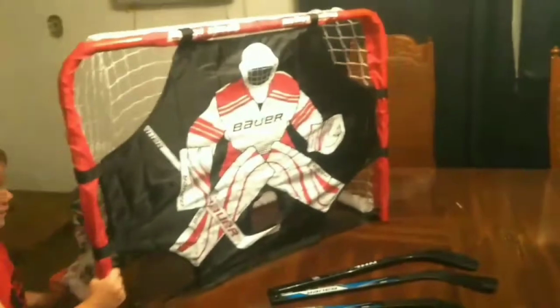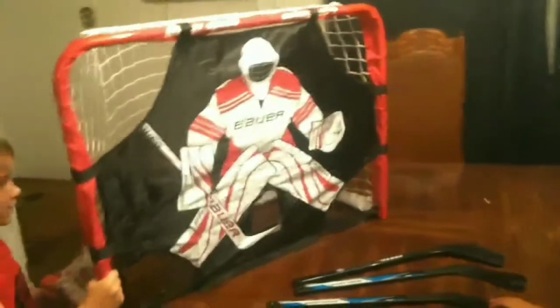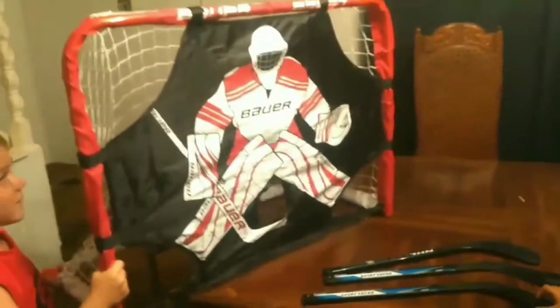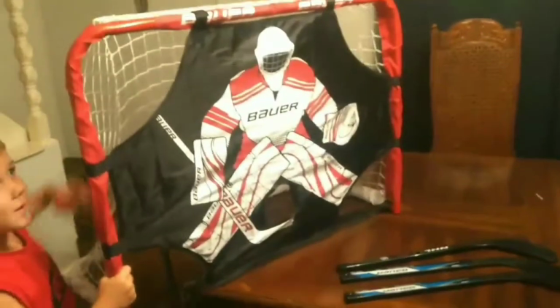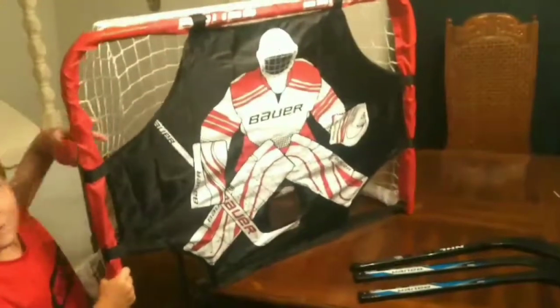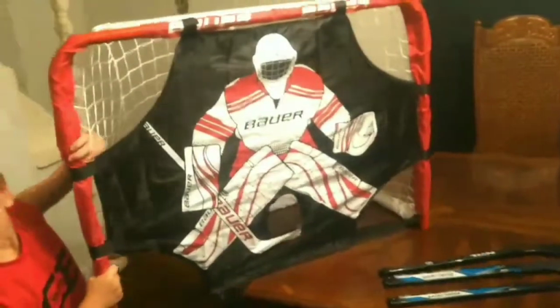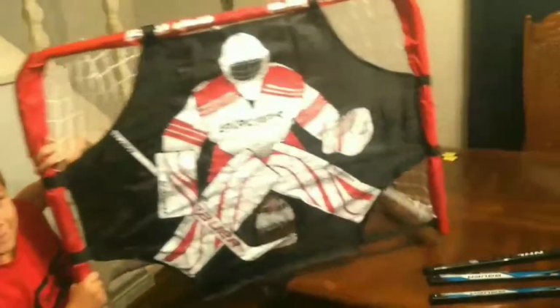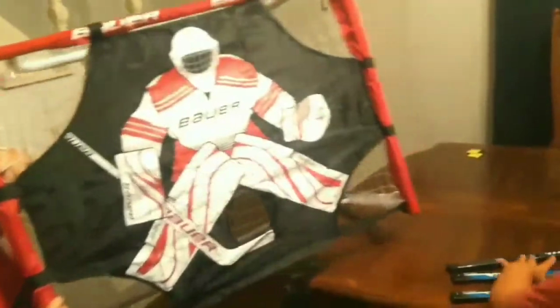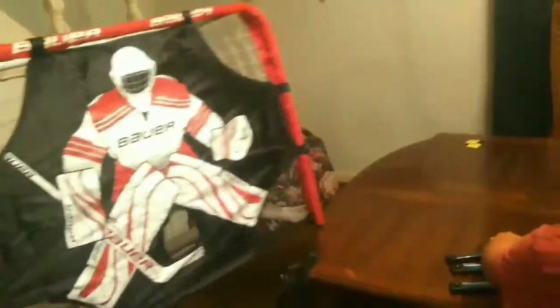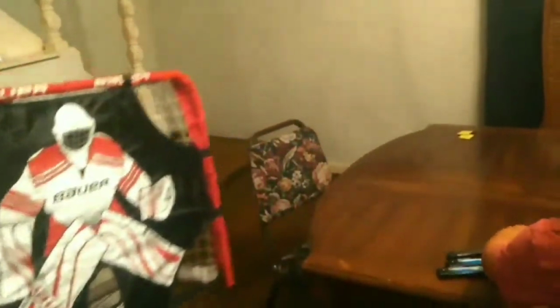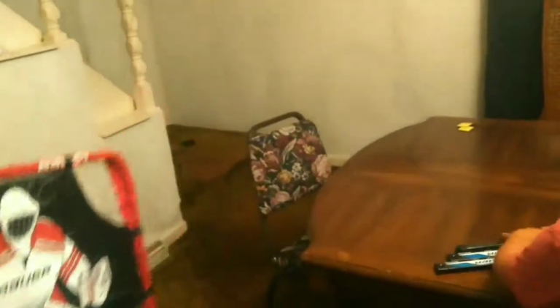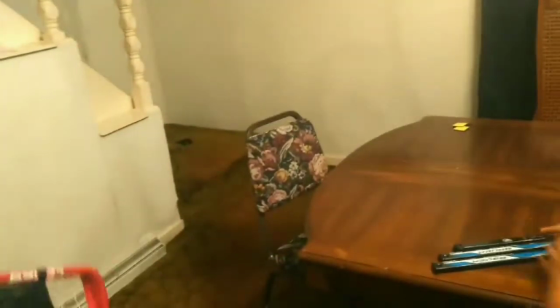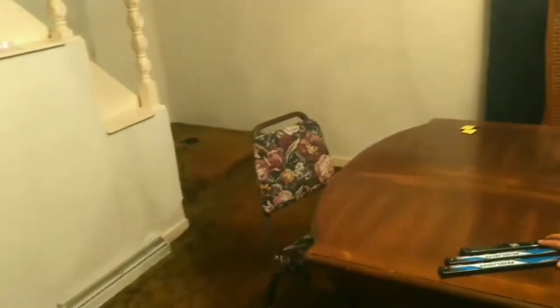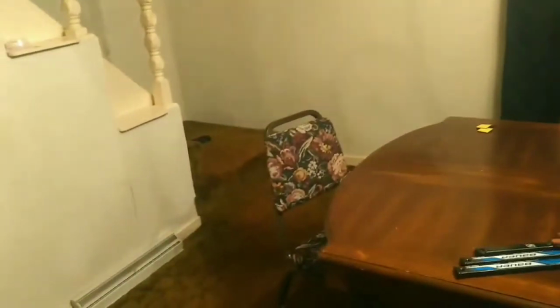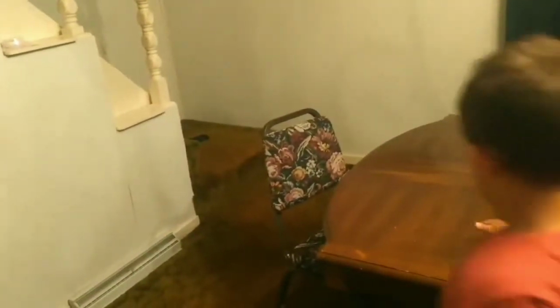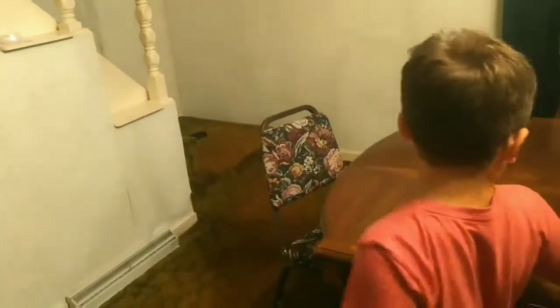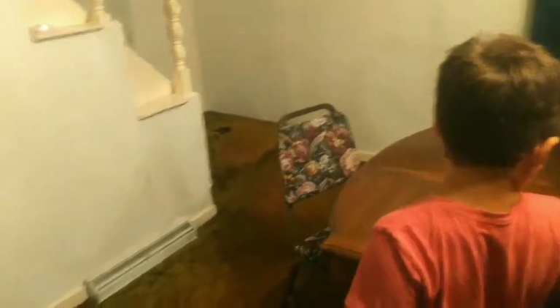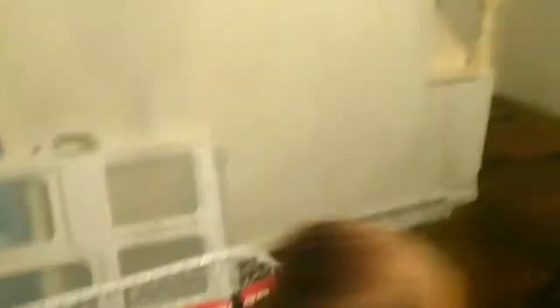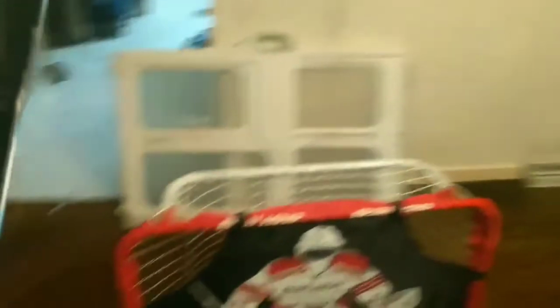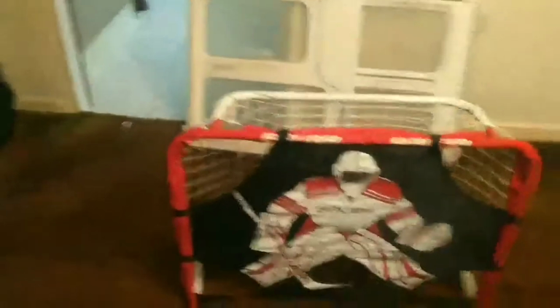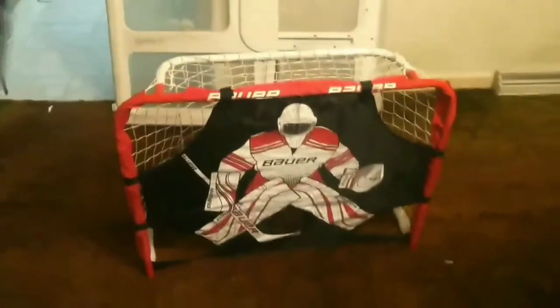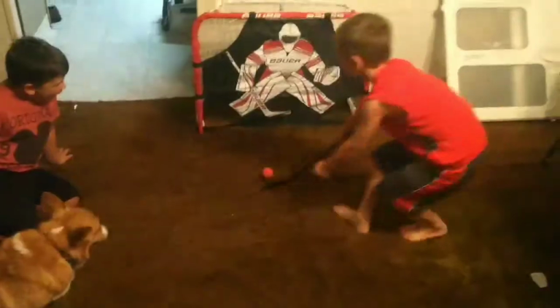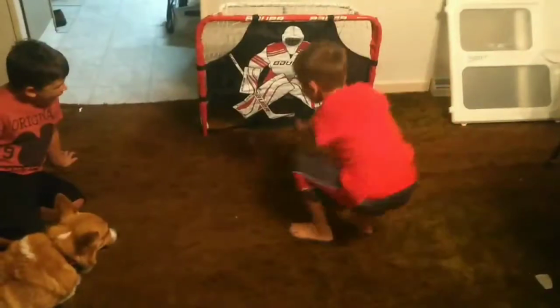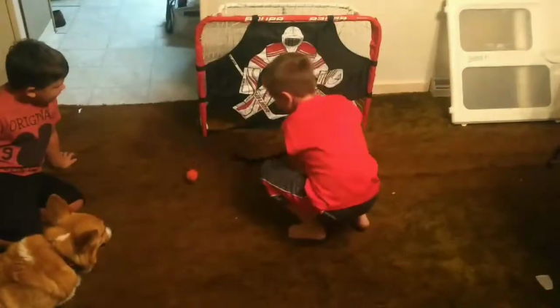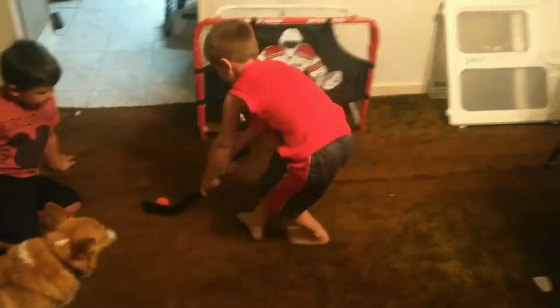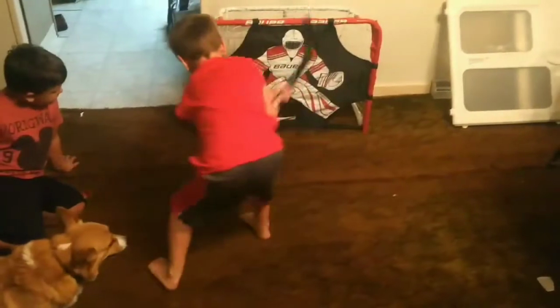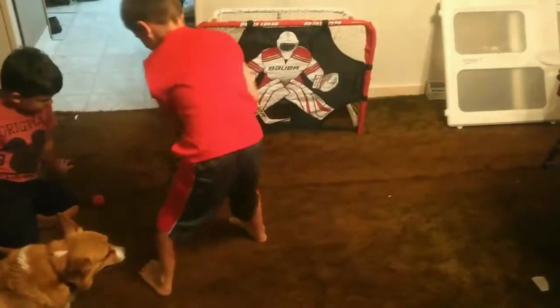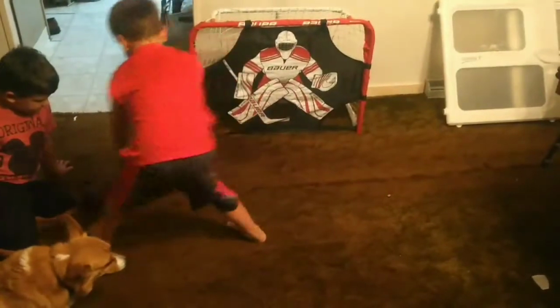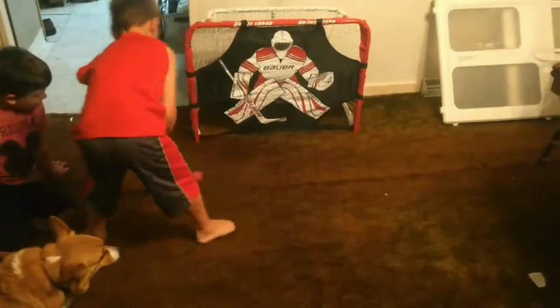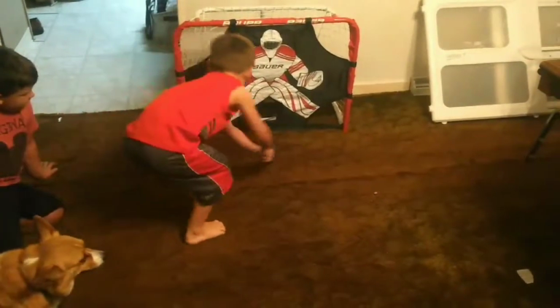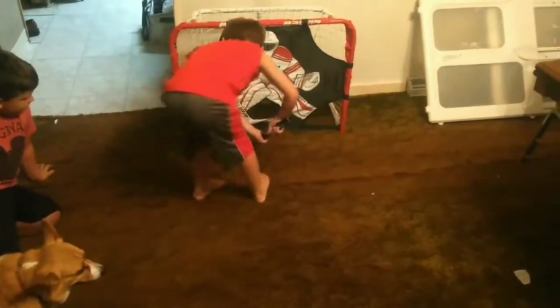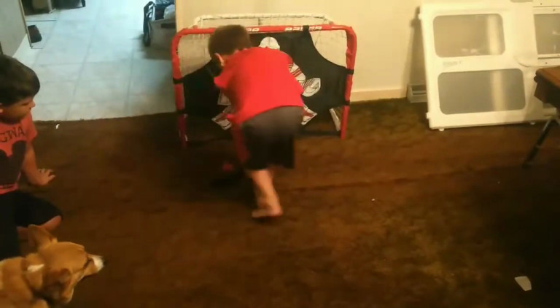Alright, and we're going to now play with this. As you can see, it's about 30 inches by 23, as far as the size is concerned. Oh, save! Save again! Yeah, that was a post shot.